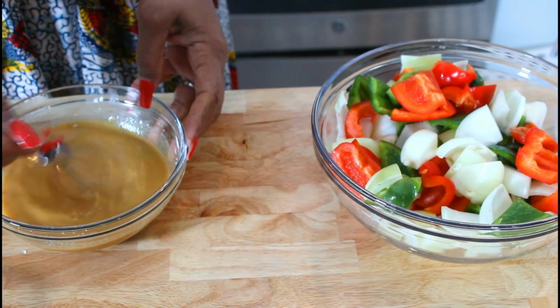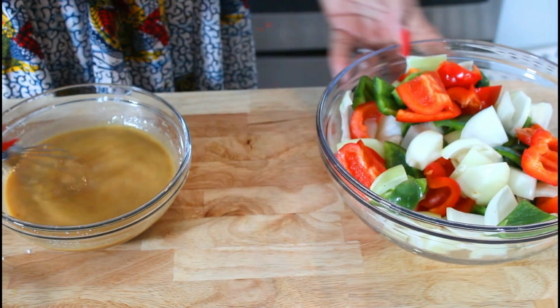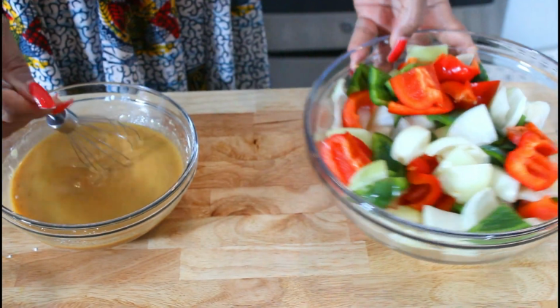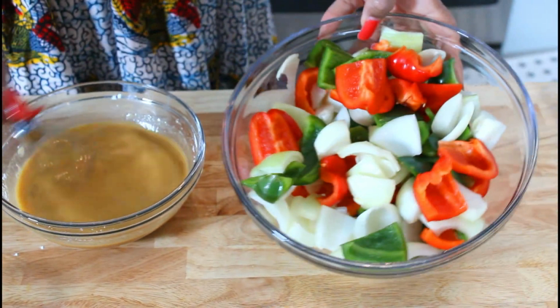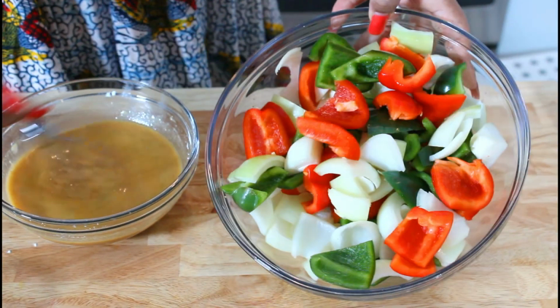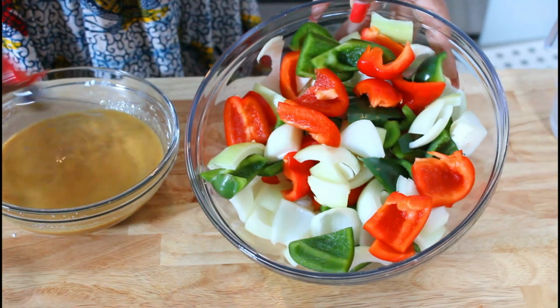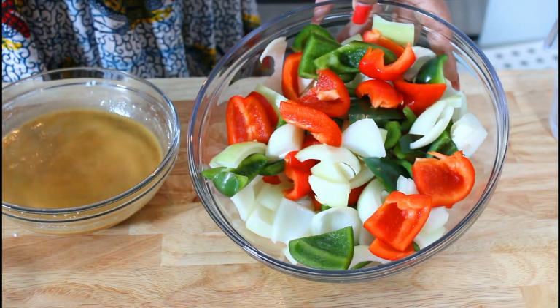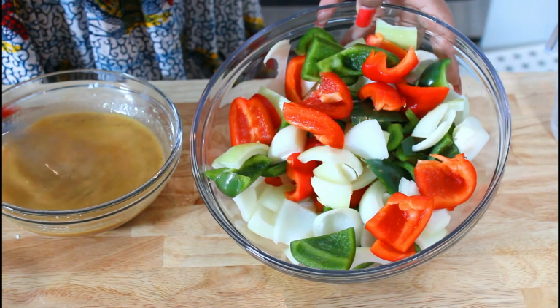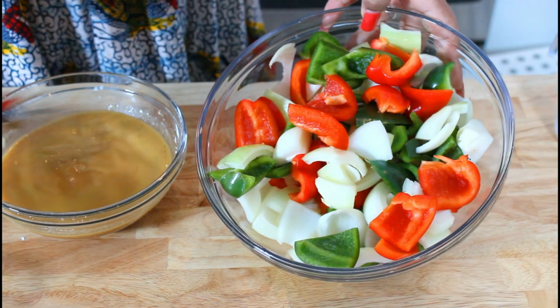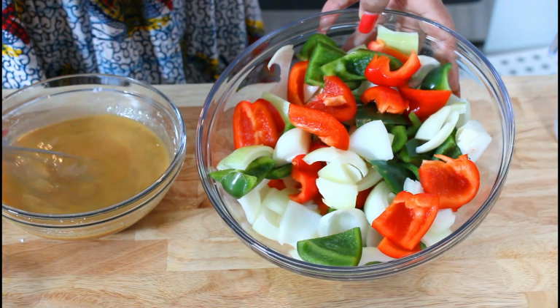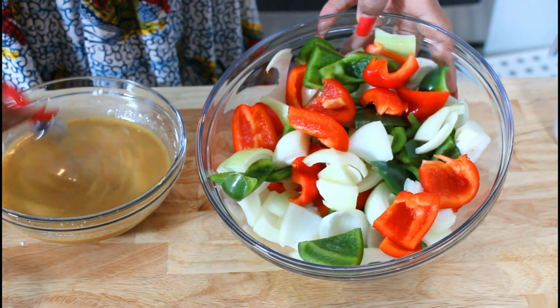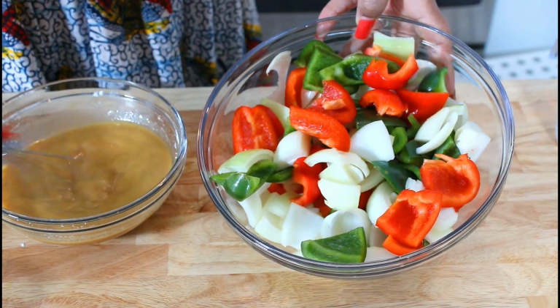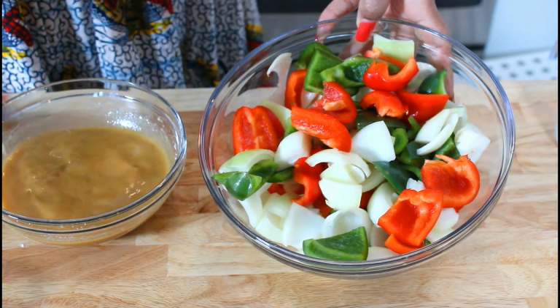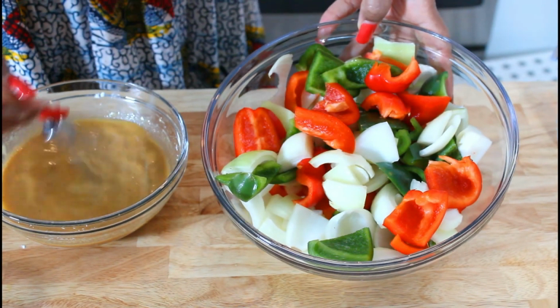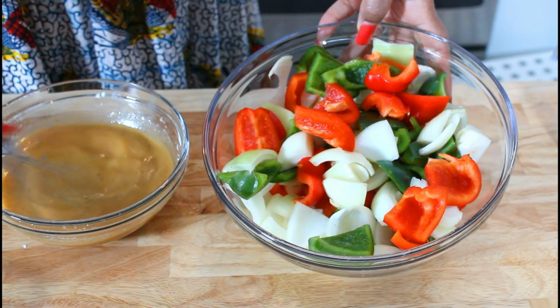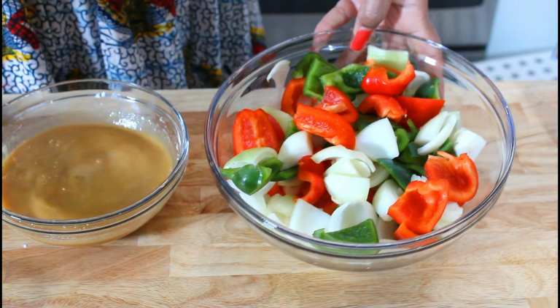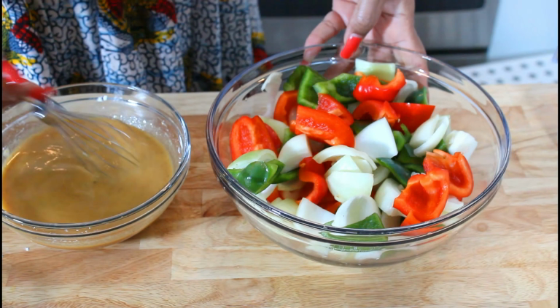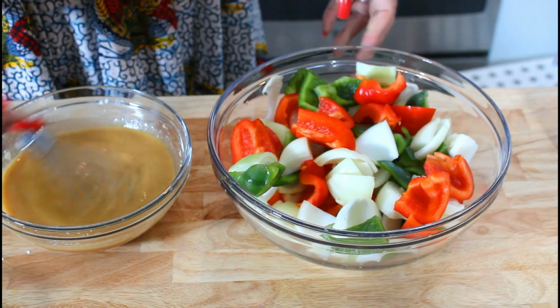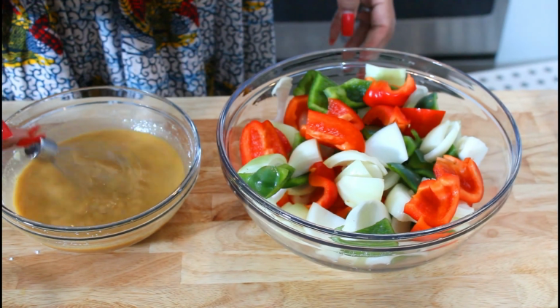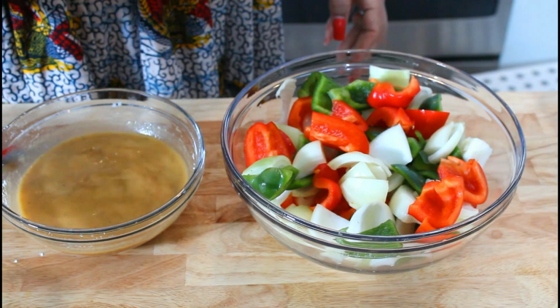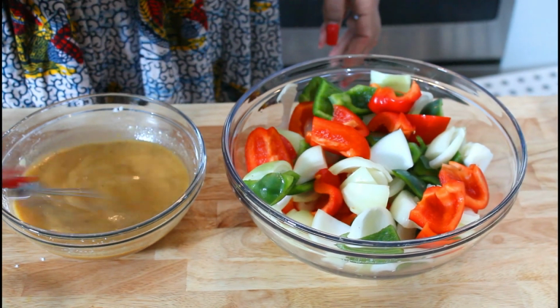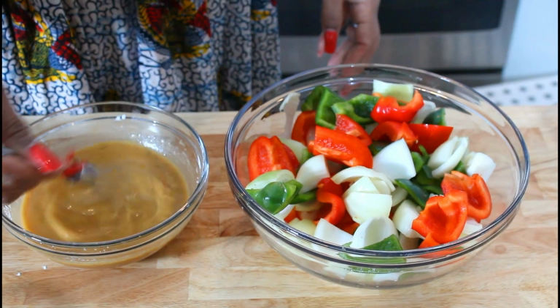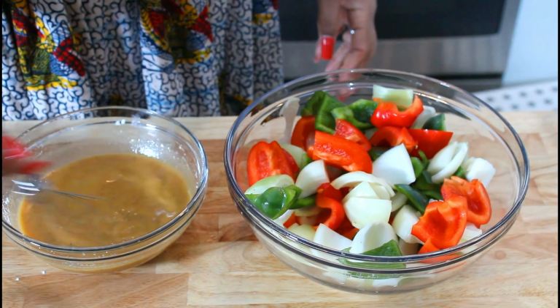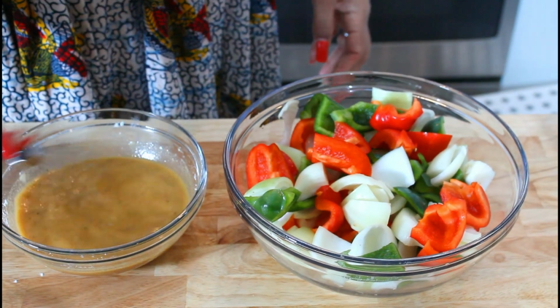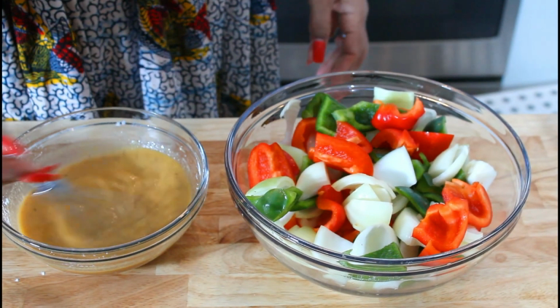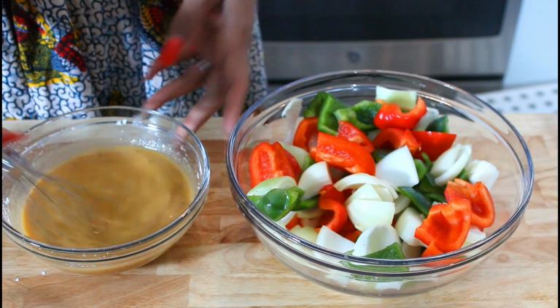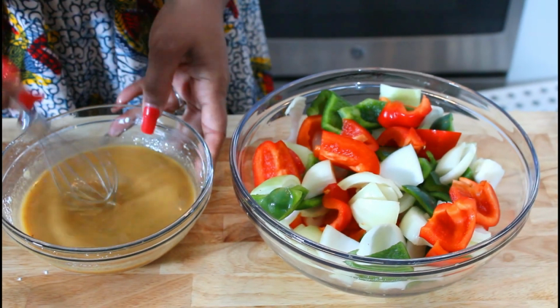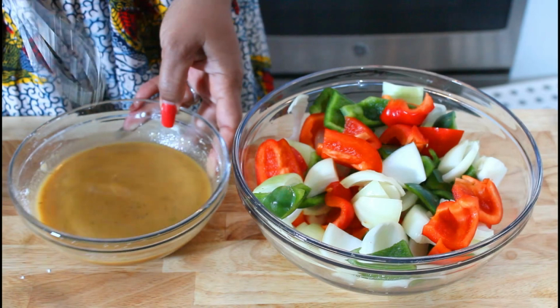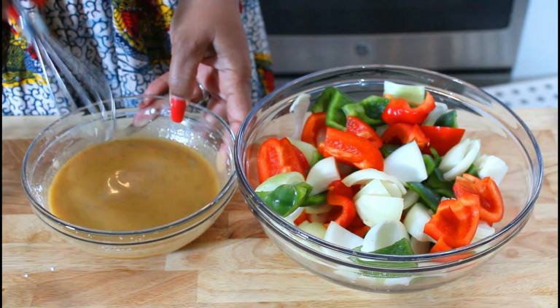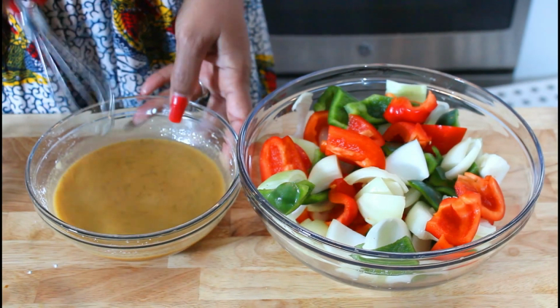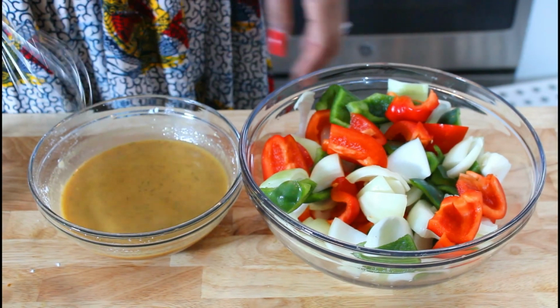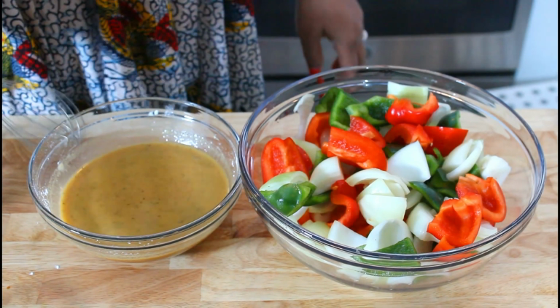As you can see, I've got all my onions and bell pepper cut up. We're going to go to the next stage and start frying the beef. I'm just going to set this aside and we'll move on to frying the beef.